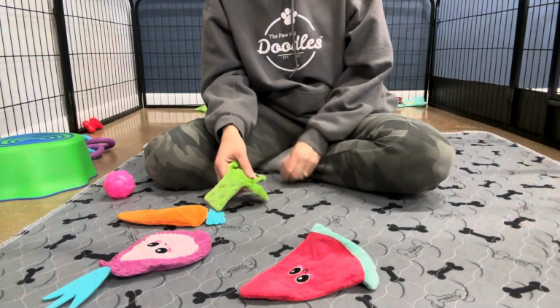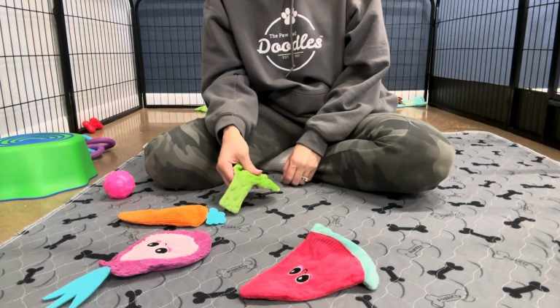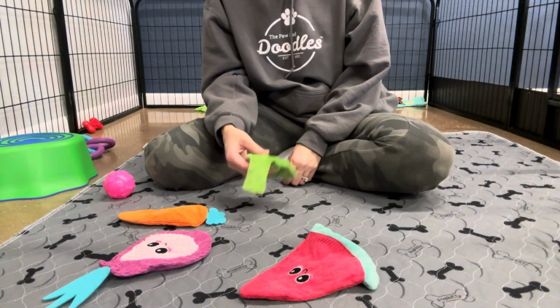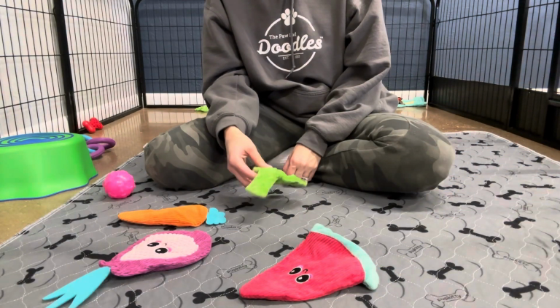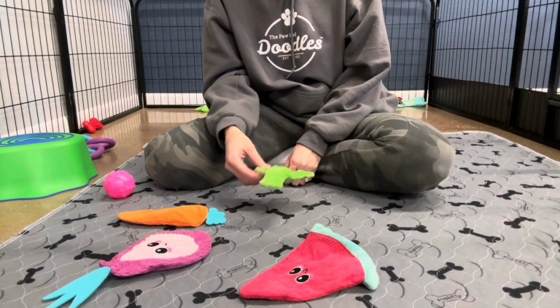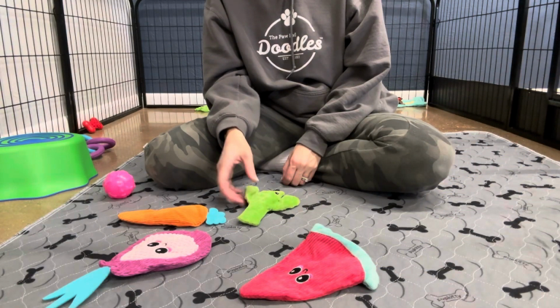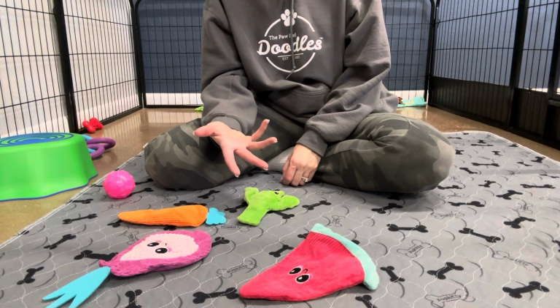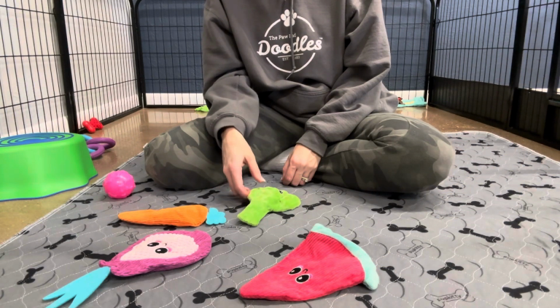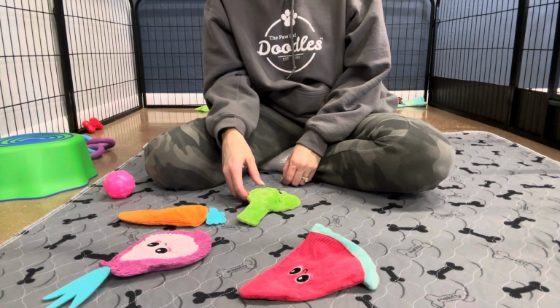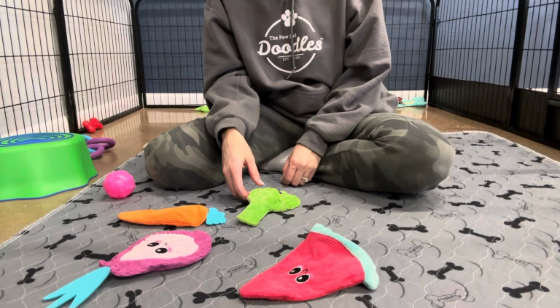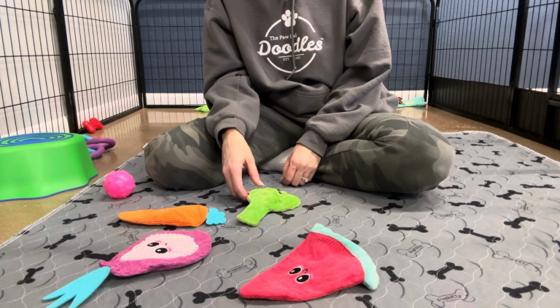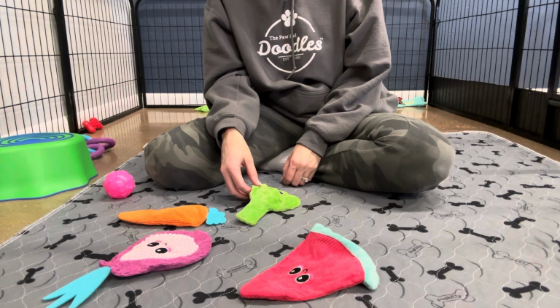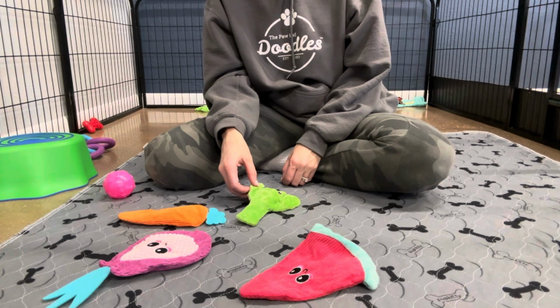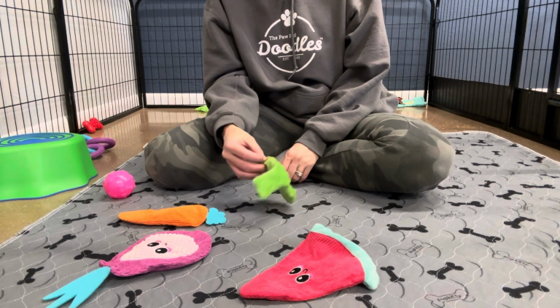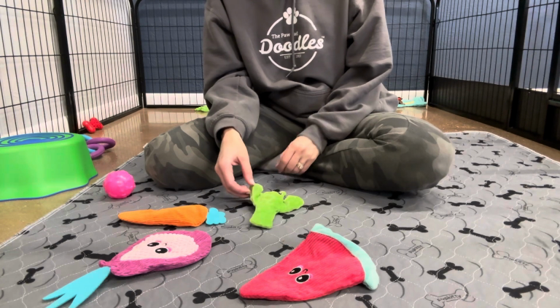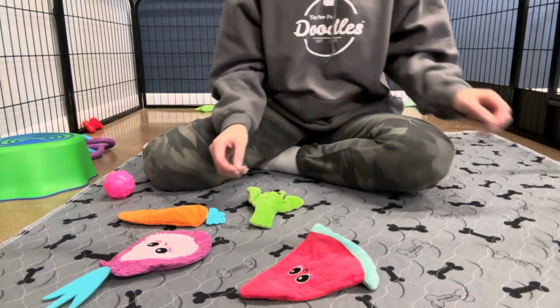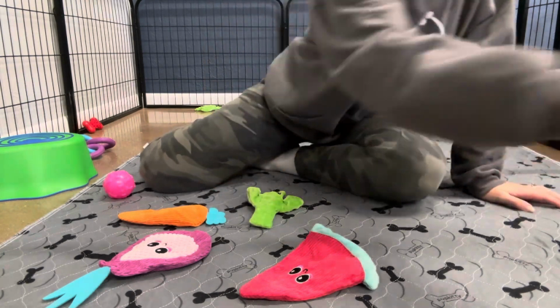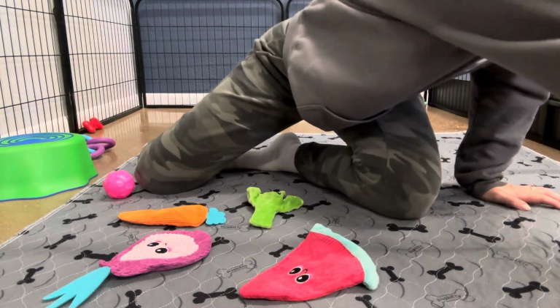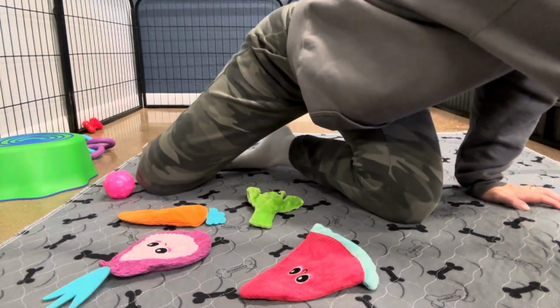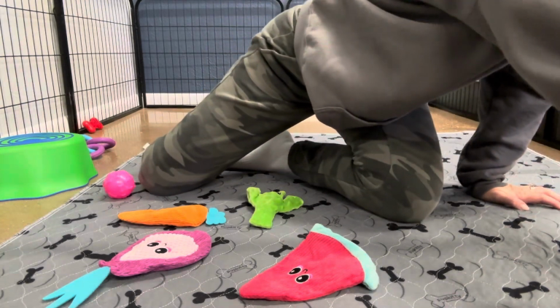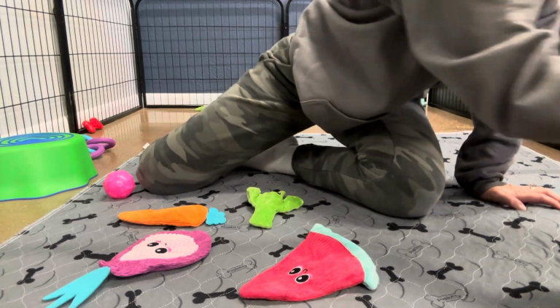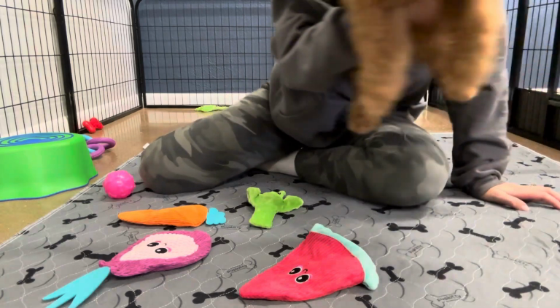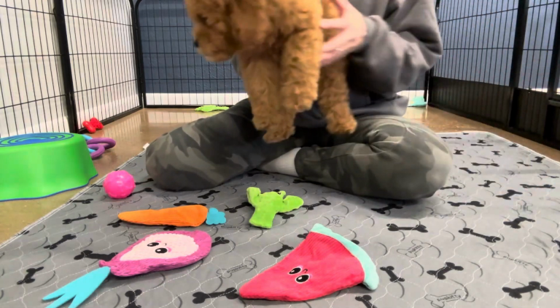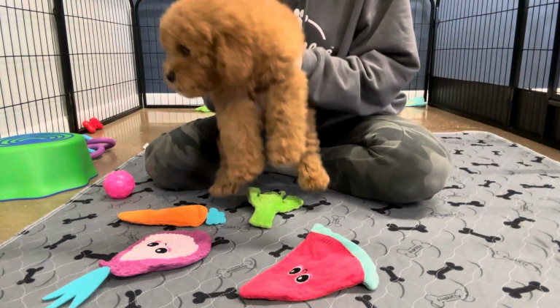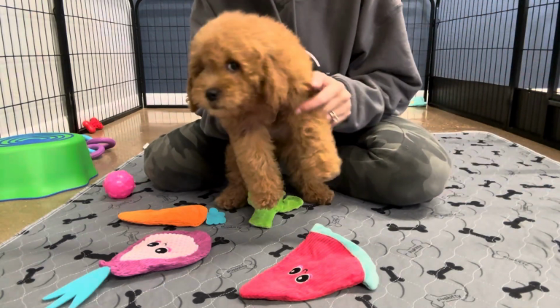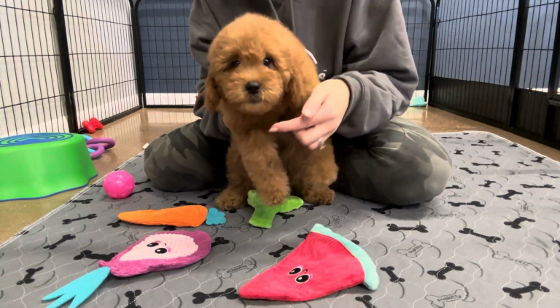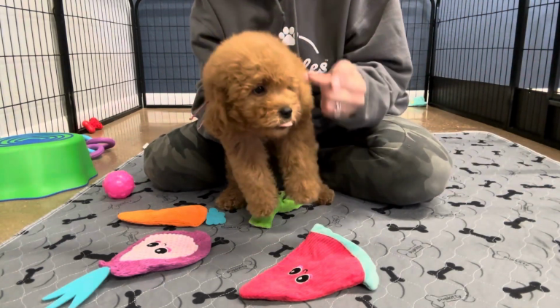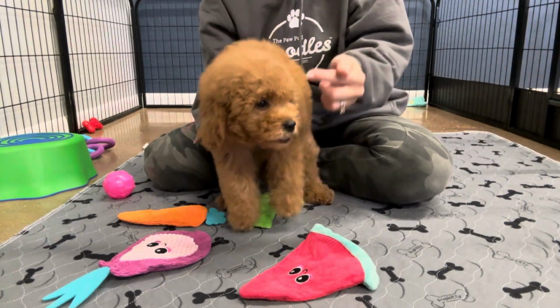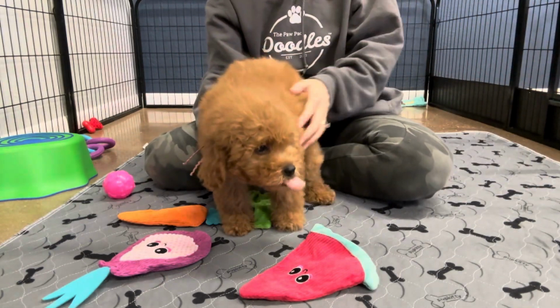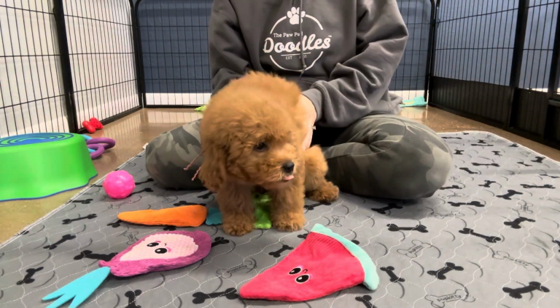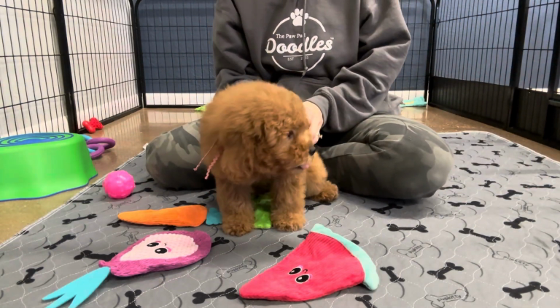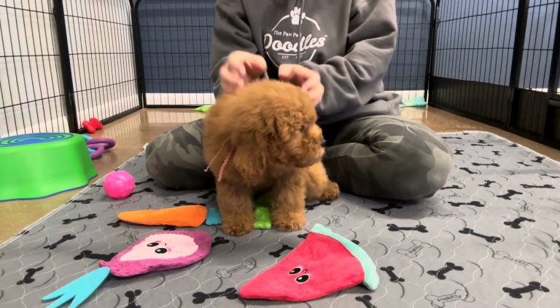Her hair should look pretty much exactly like it does now when she's full grown. She kind of has that teddy bear look, and the teddy bear look is talking about the roundness of their face, that full coat, full face, and short nose.